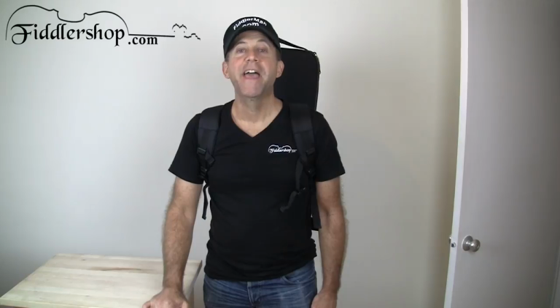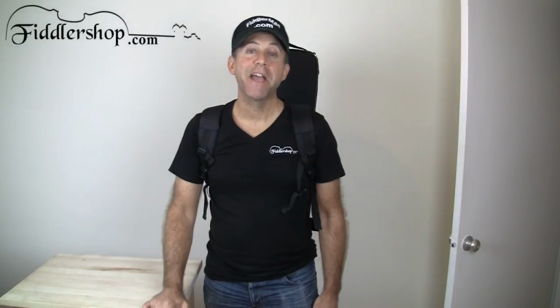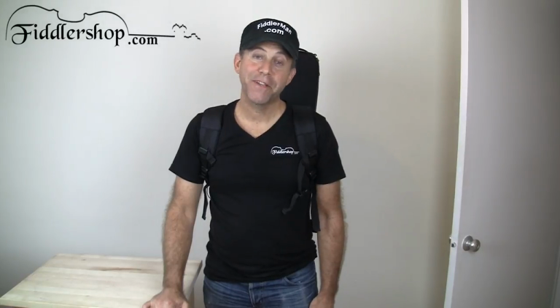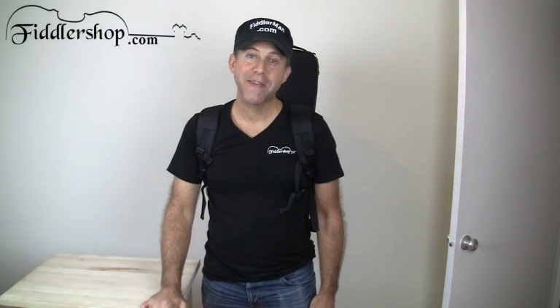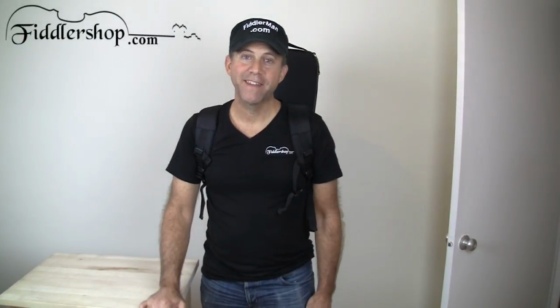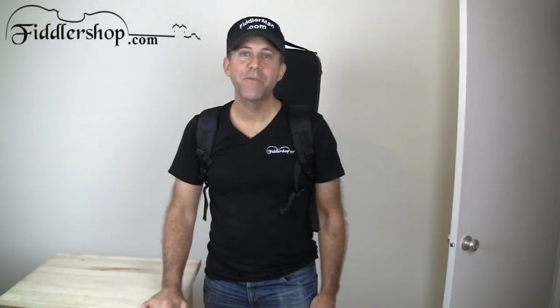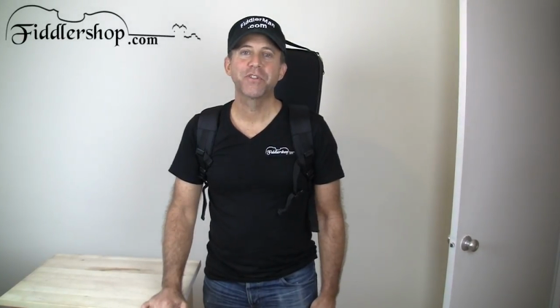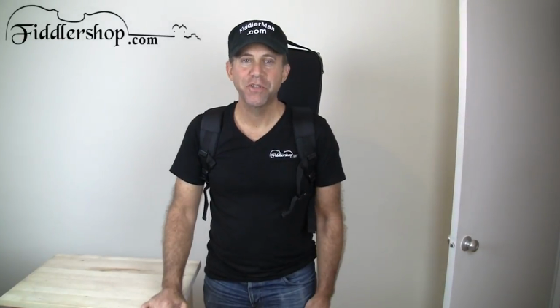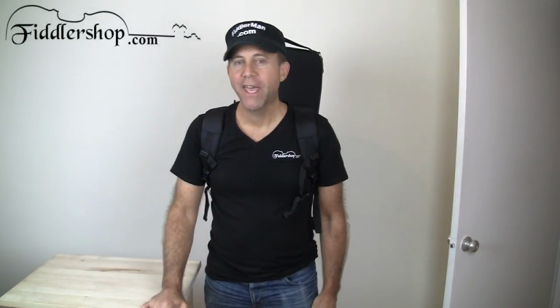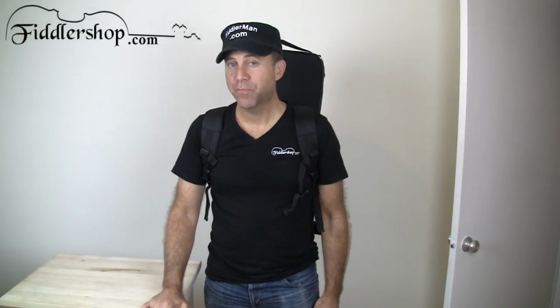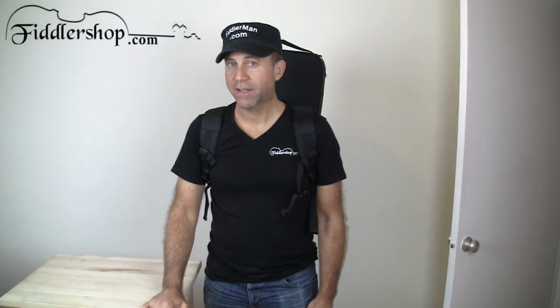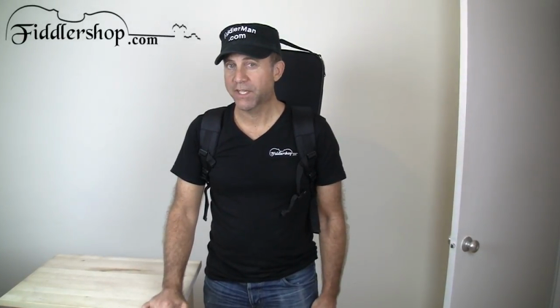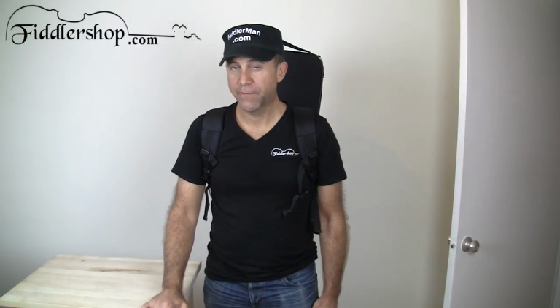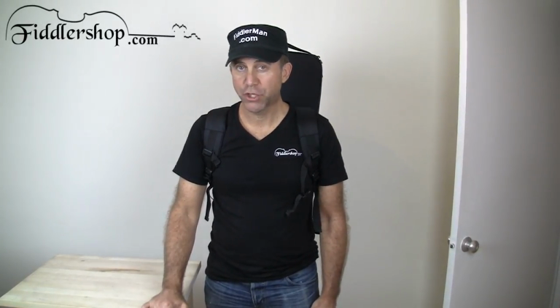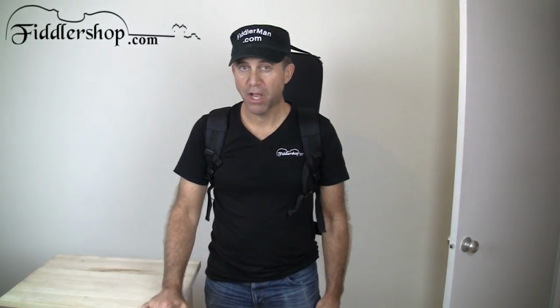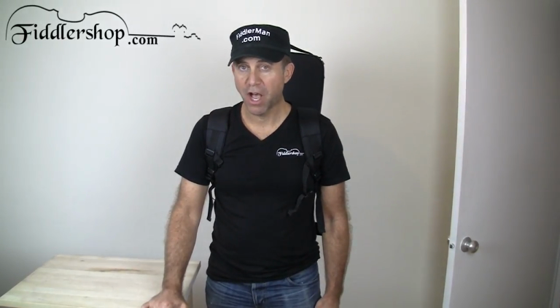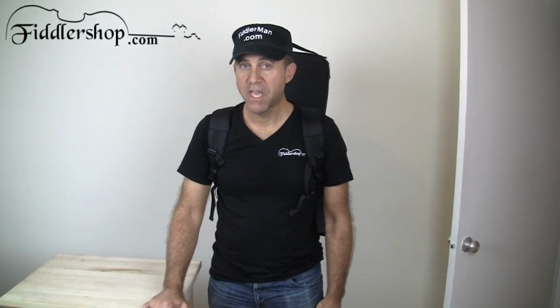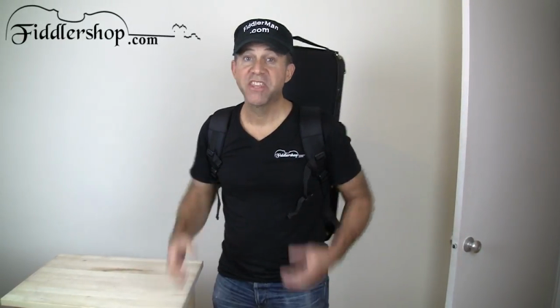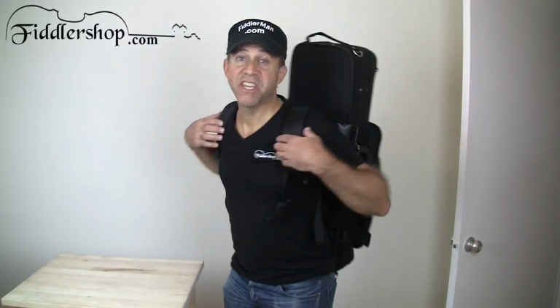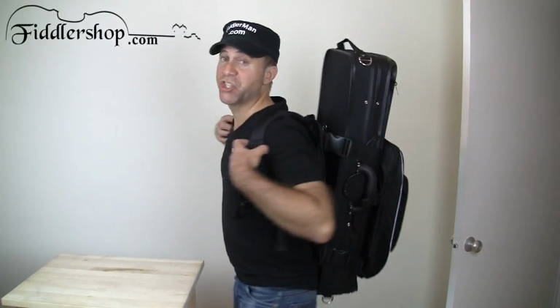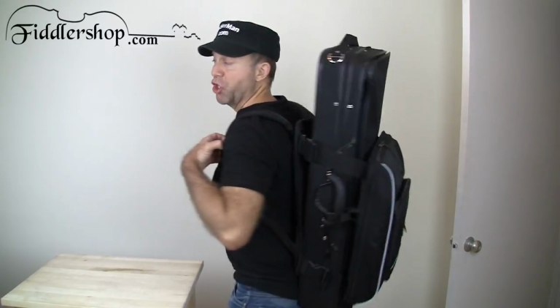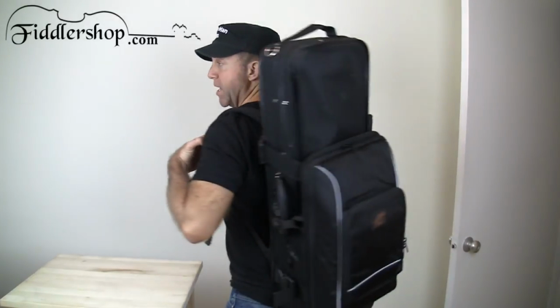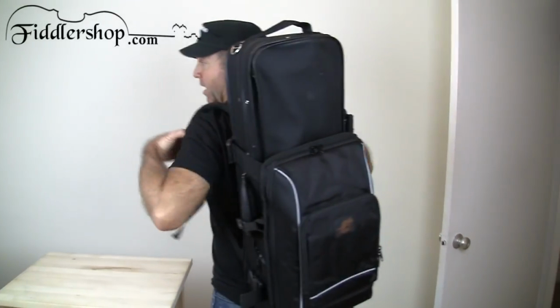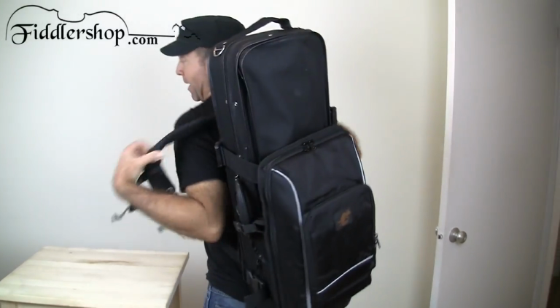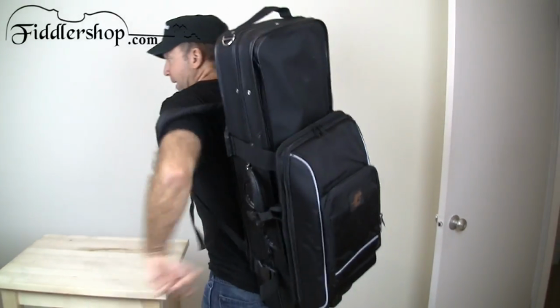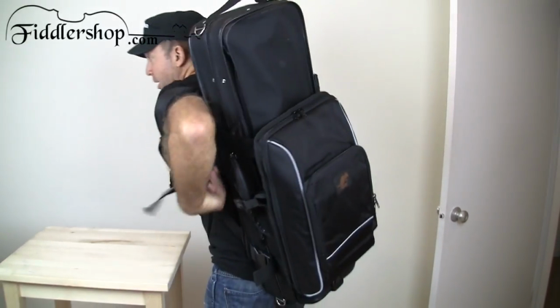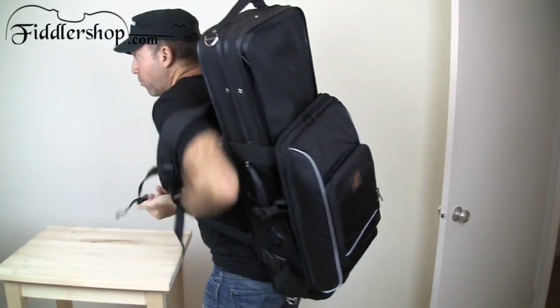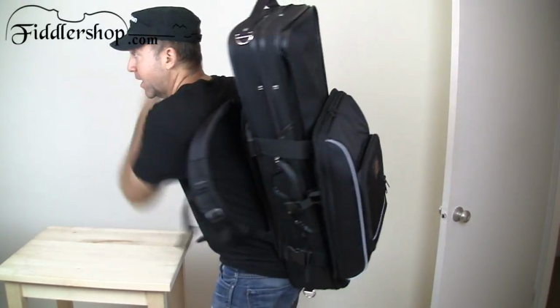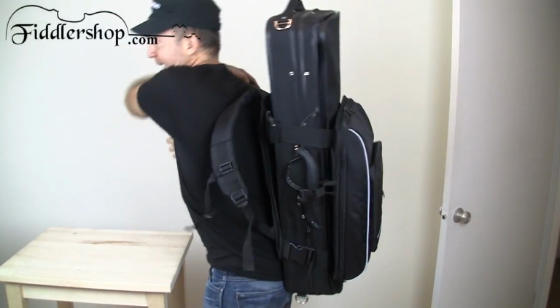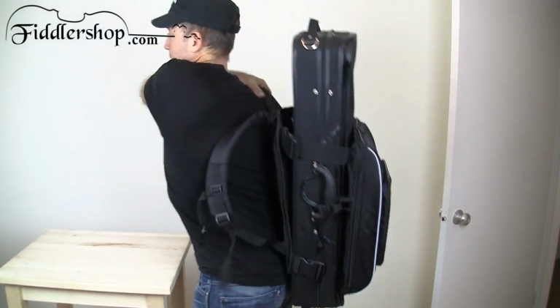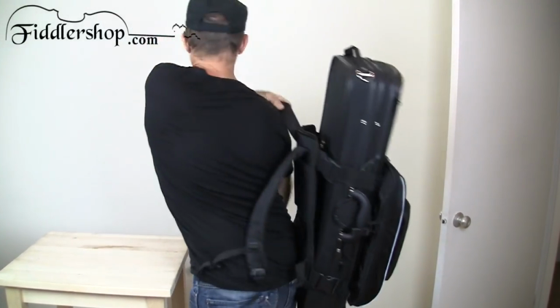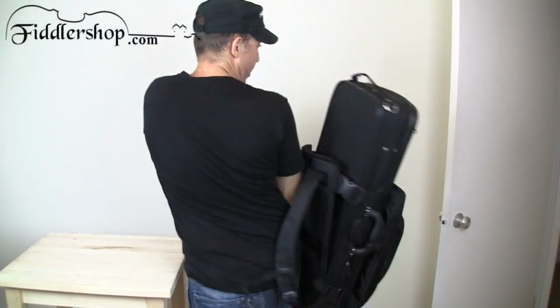Hey, I'm FiddlerMan and today I want to show you a new product that we're selling at FiddlerShop.com. This is the Joey Backpack Oblong Case Carrier.